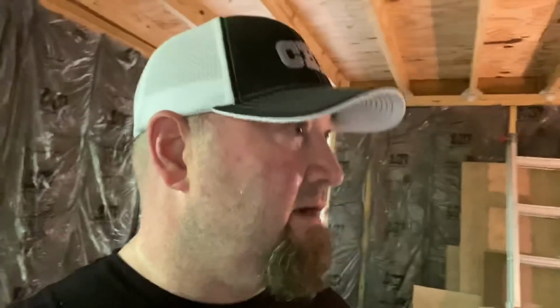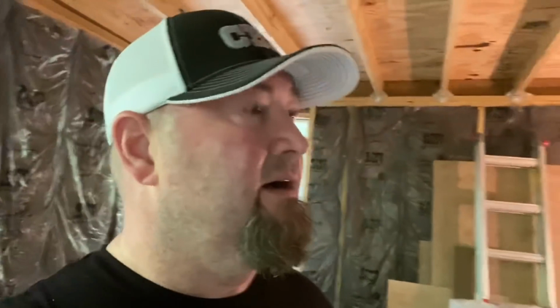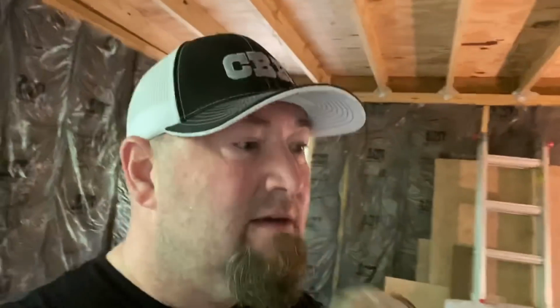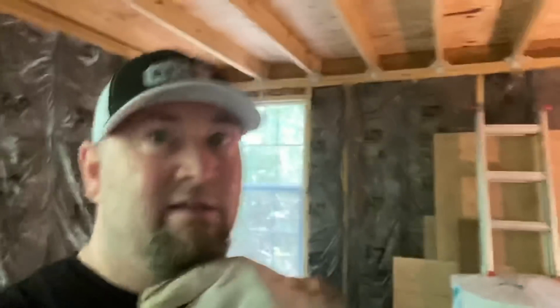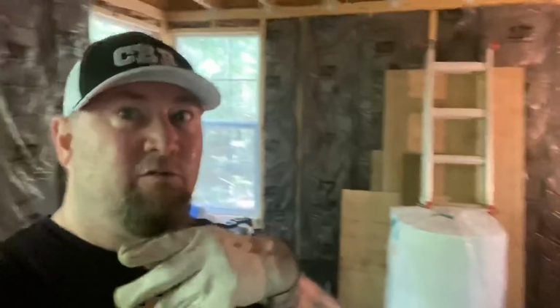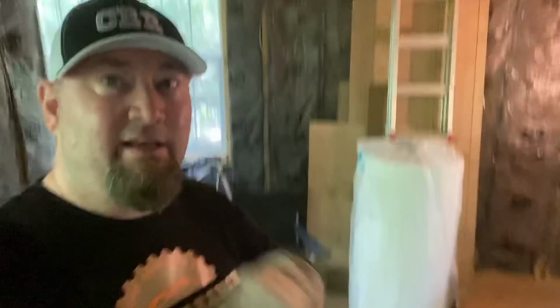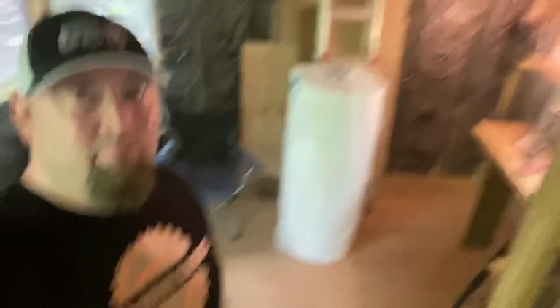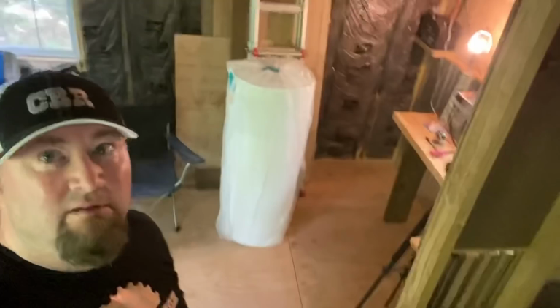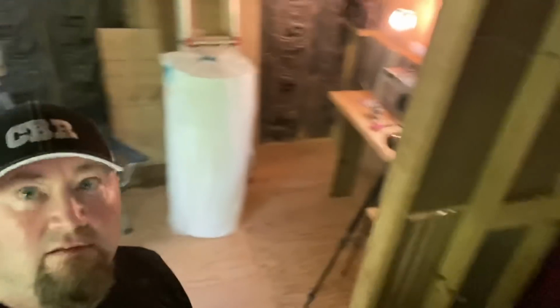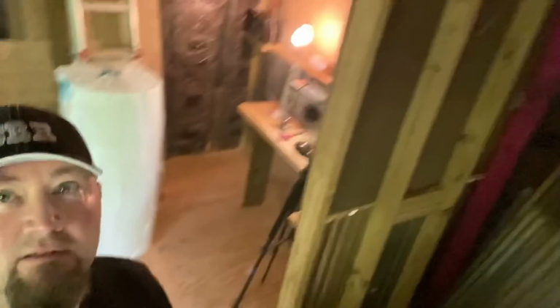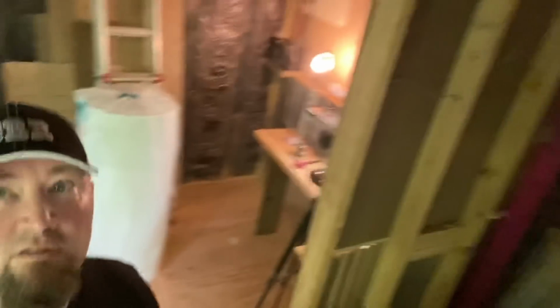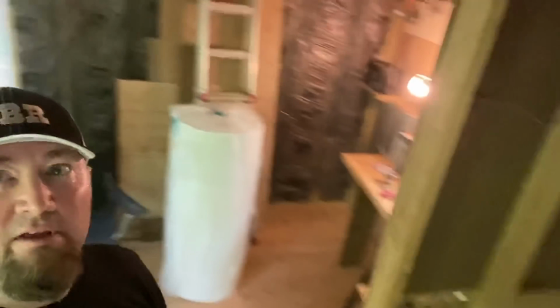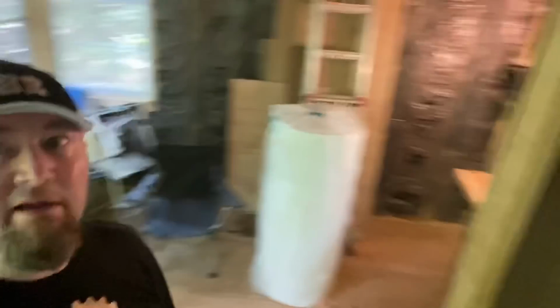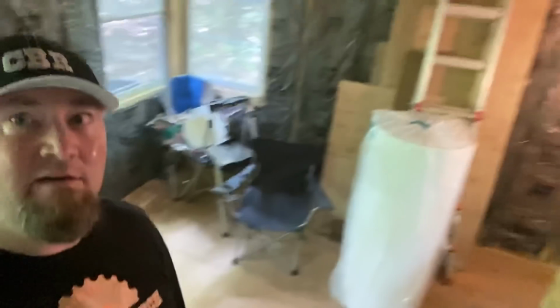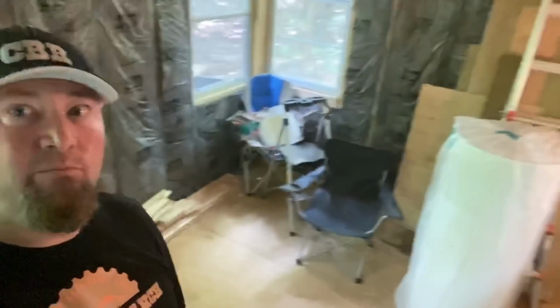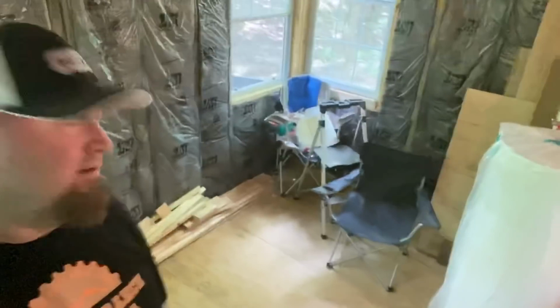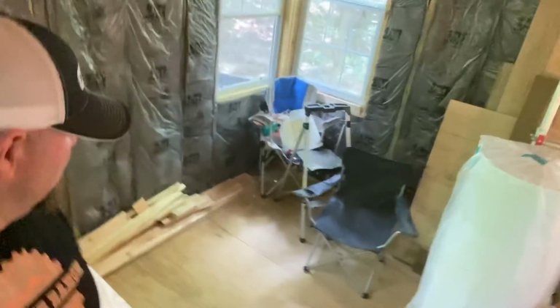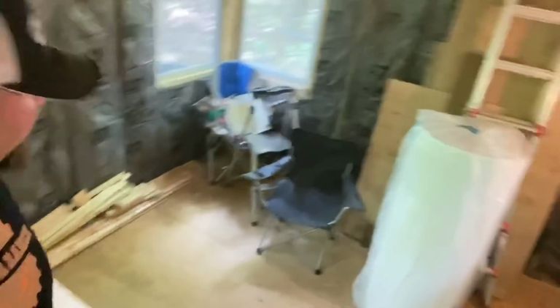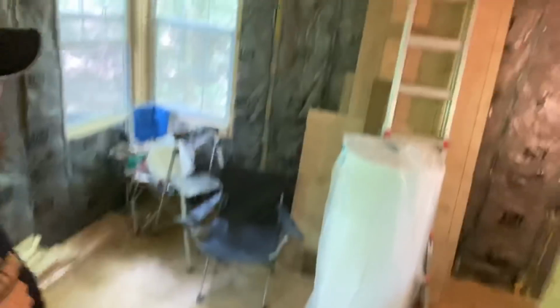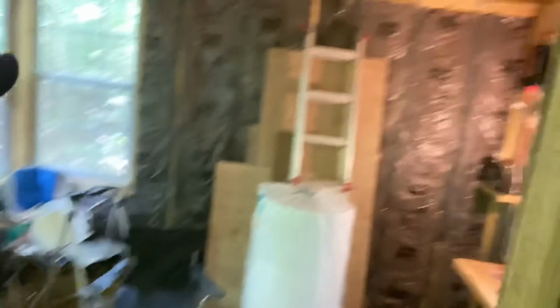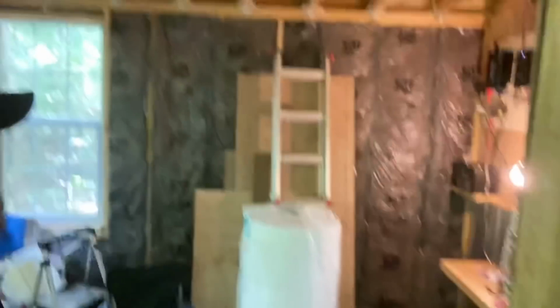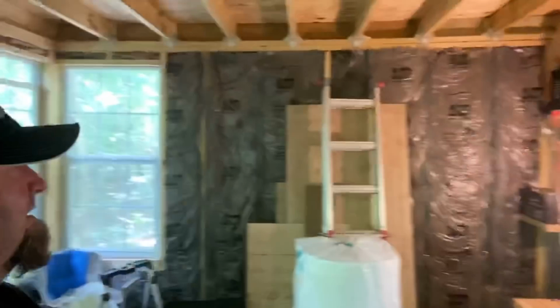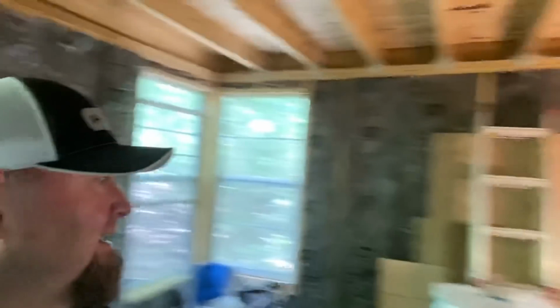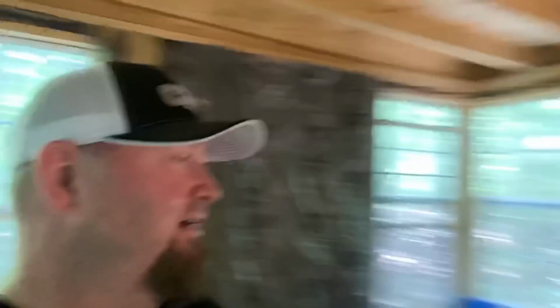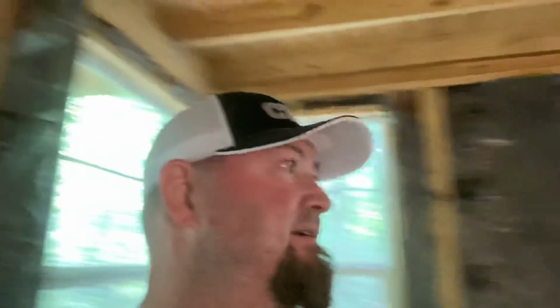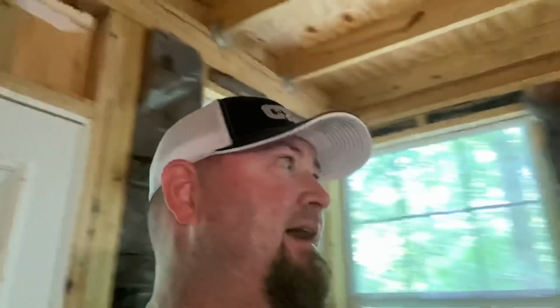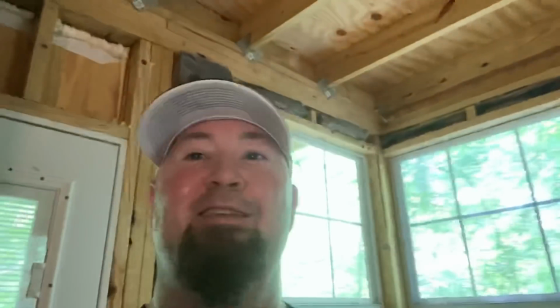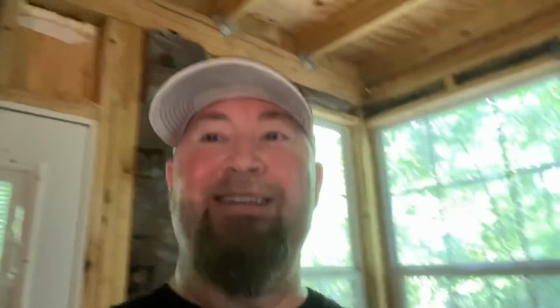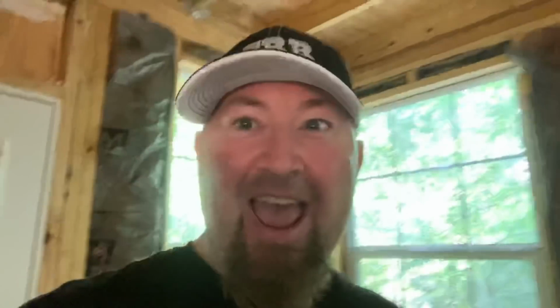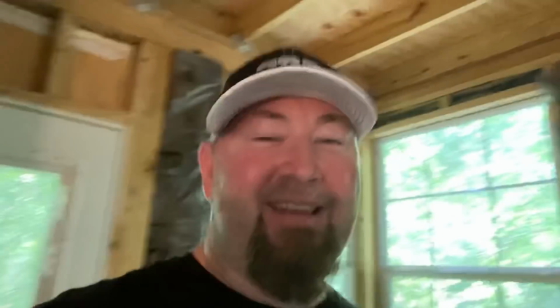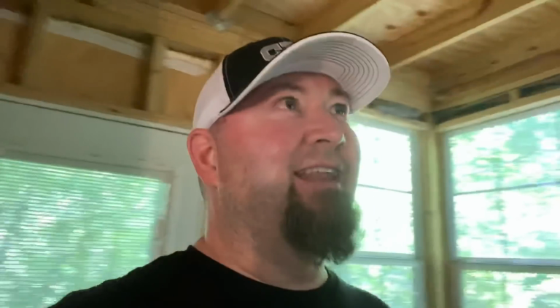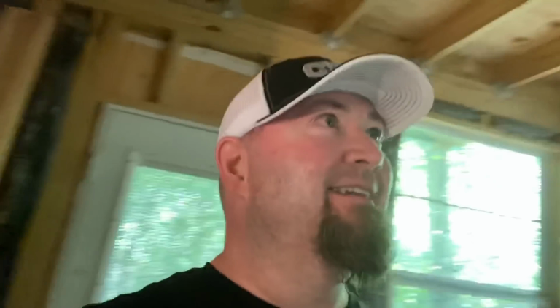I did a little bit of cleanup, swept up in here. There's a little bit more floor space. I'm telling you, I just can't wait to spend the night out here.